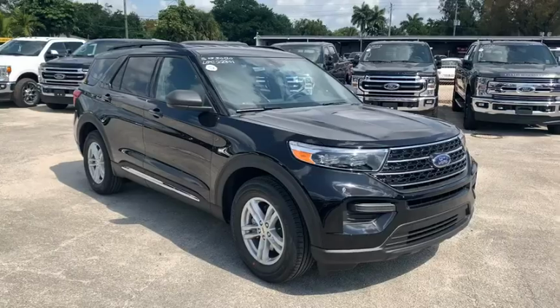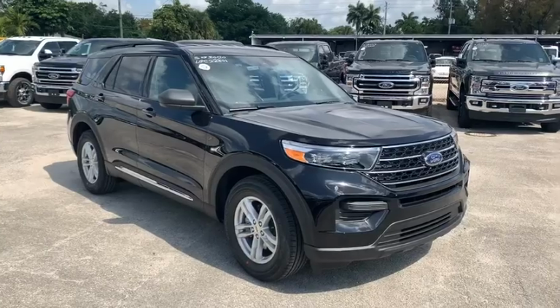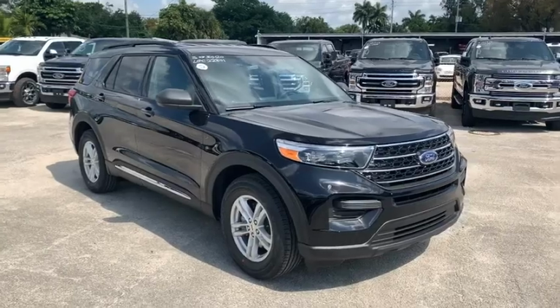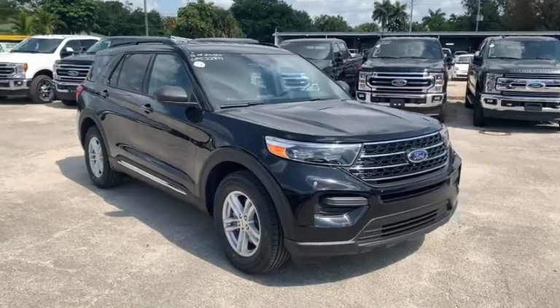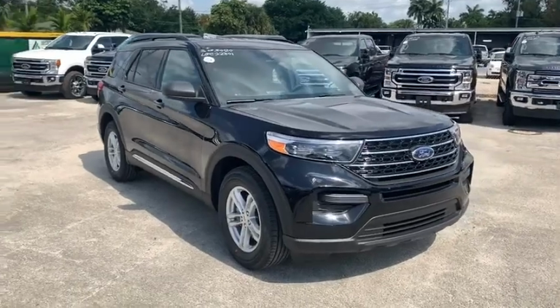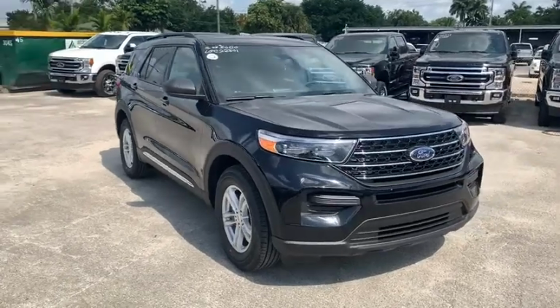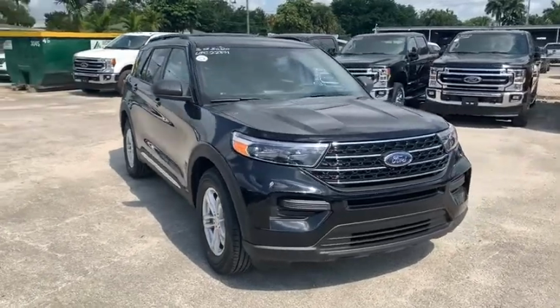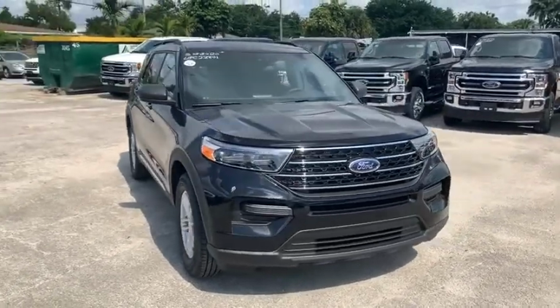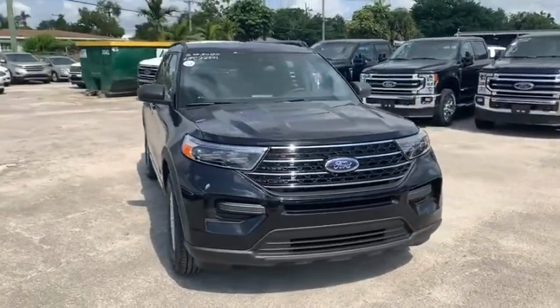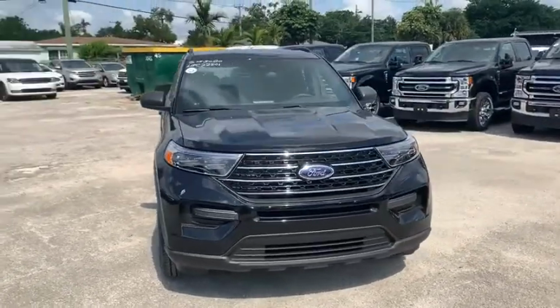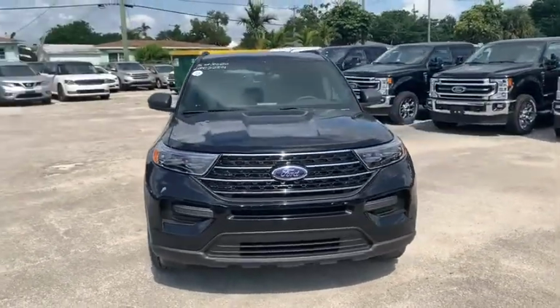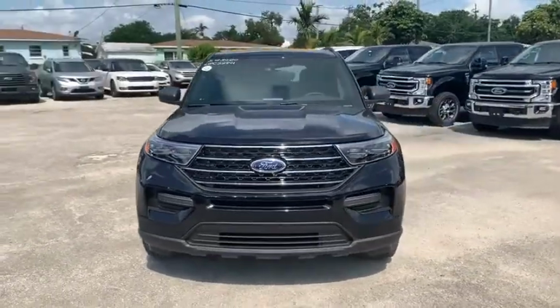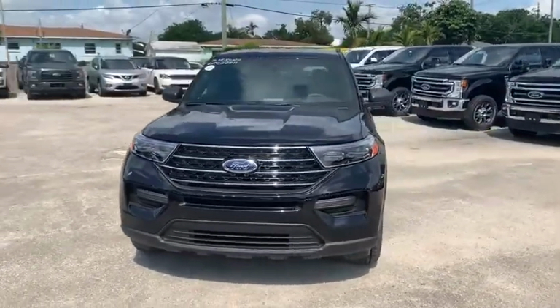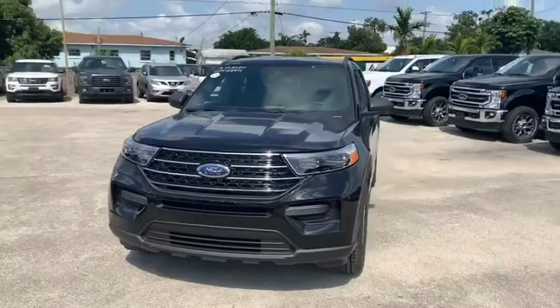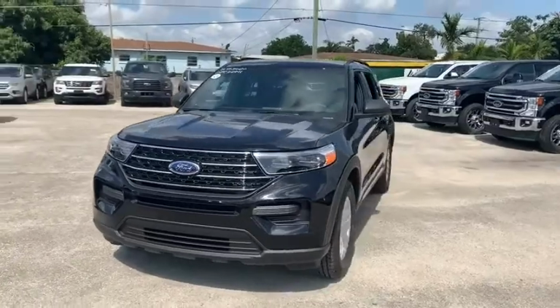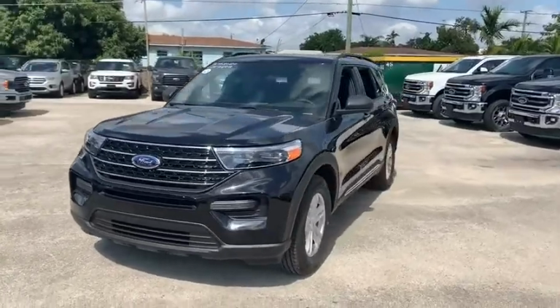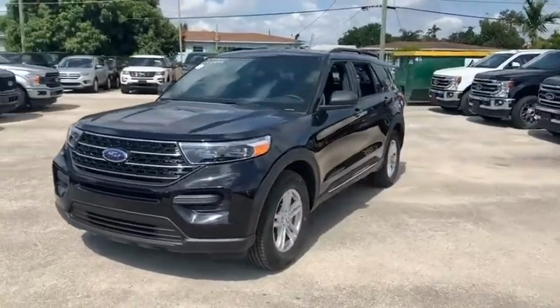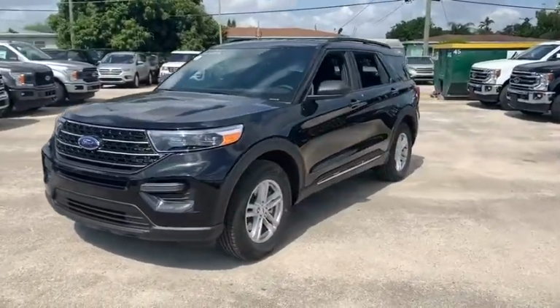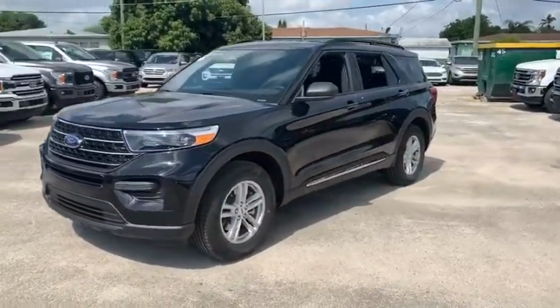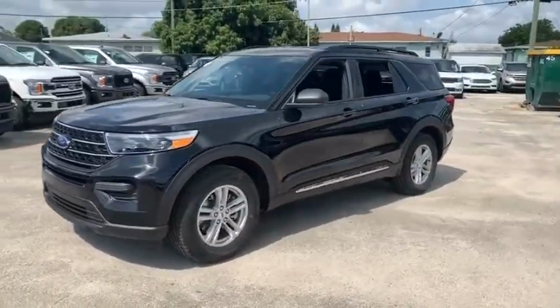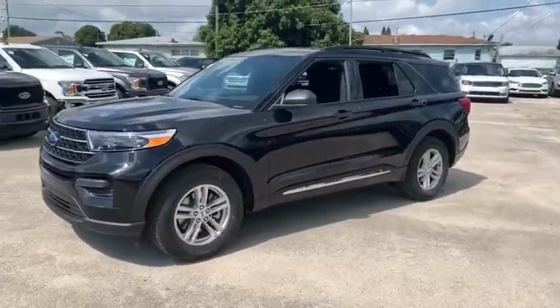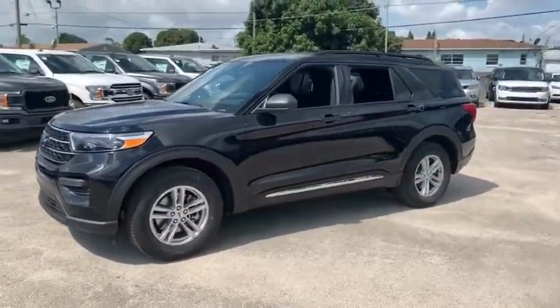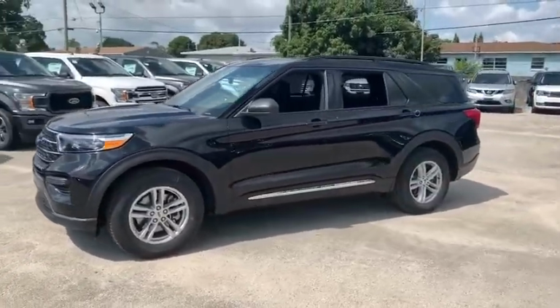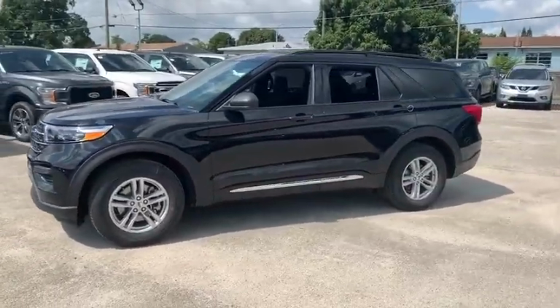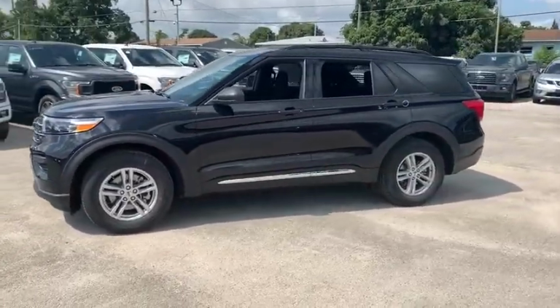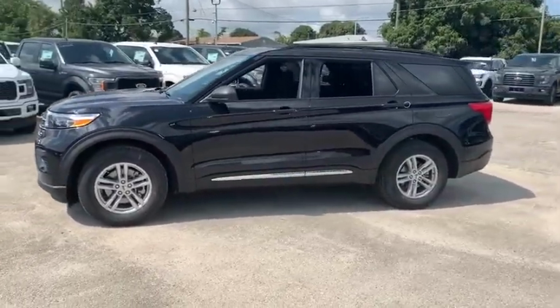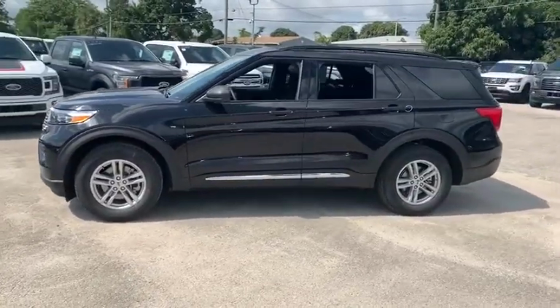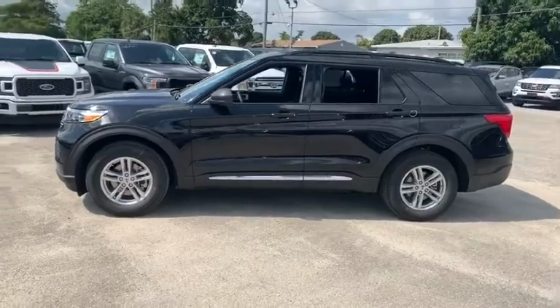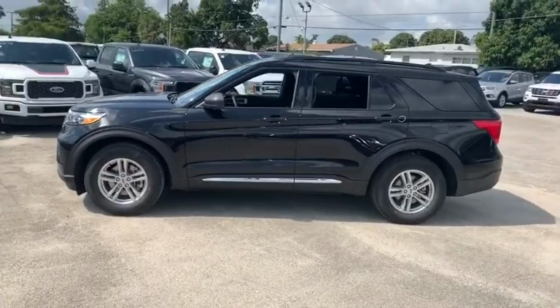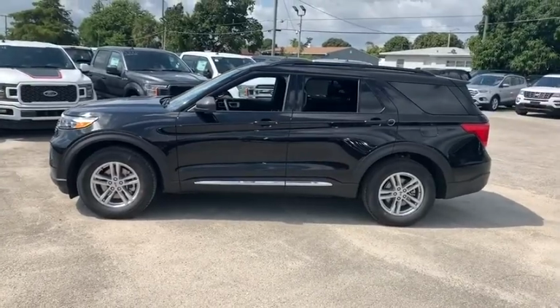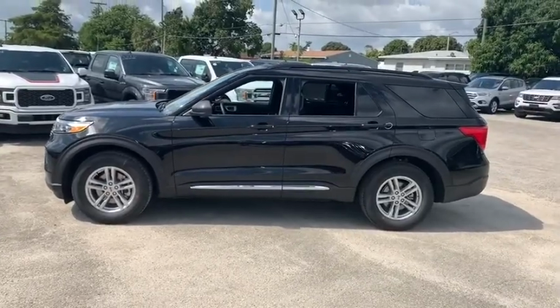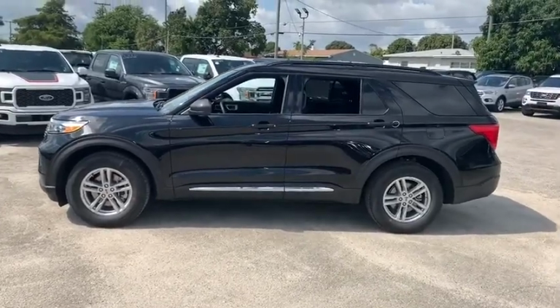We are pleased to show you the 2020 Ford Explorer. You've got a lot of capabilities to call on in a Ford Explorer. Don't underestimate your choices. This vehicle has less than 100 miles.